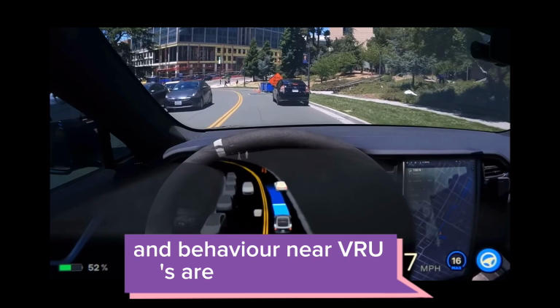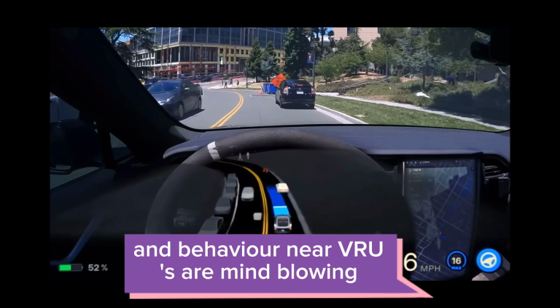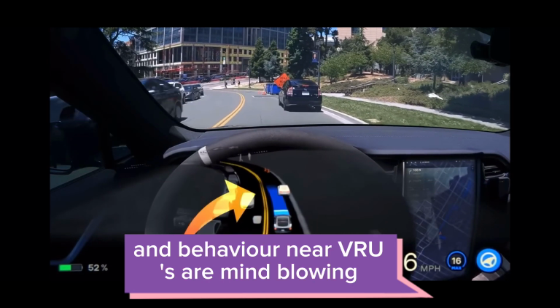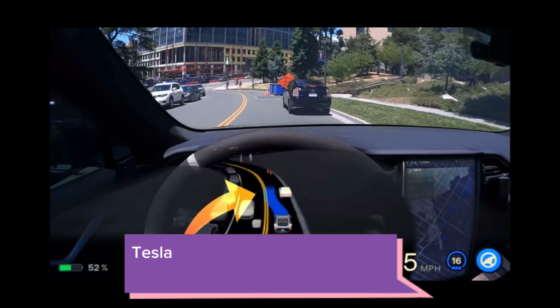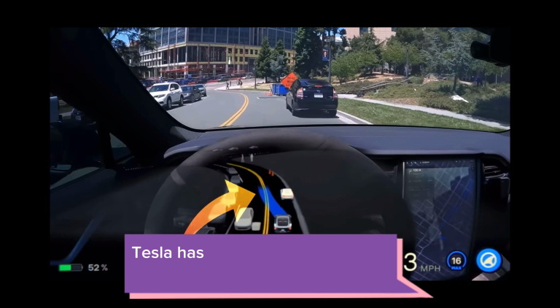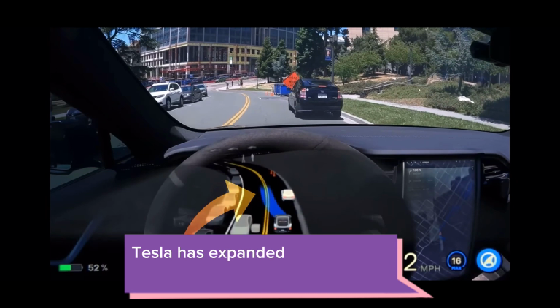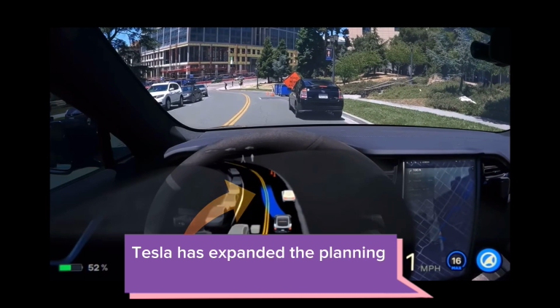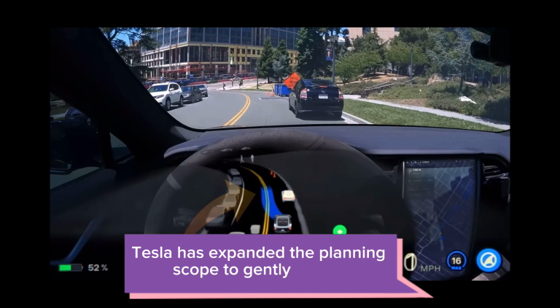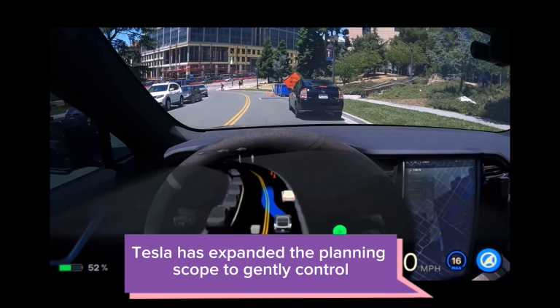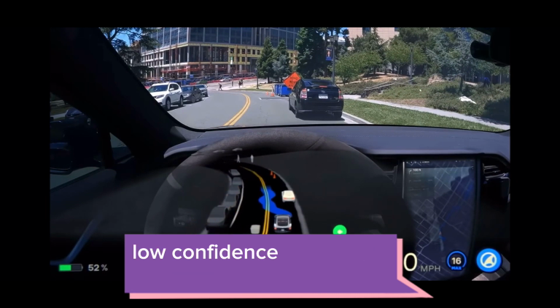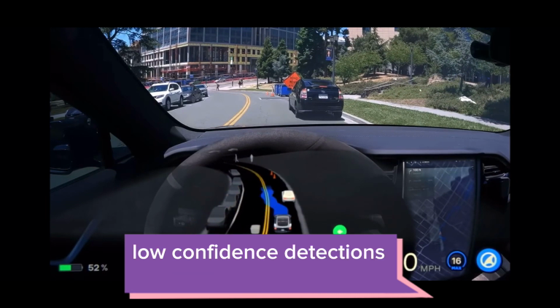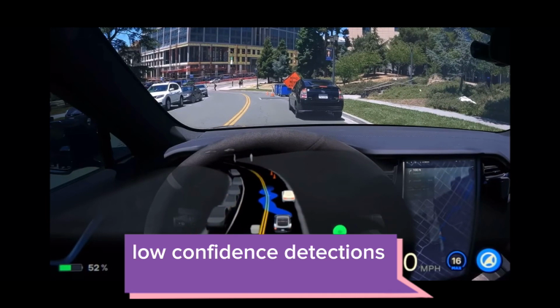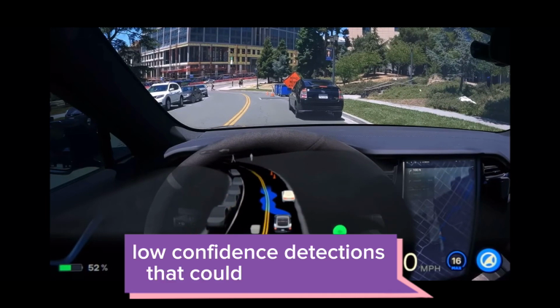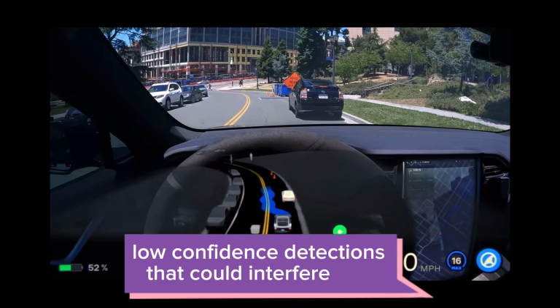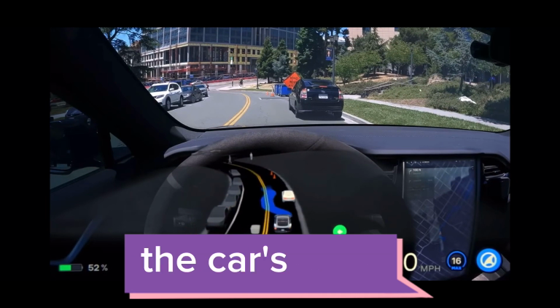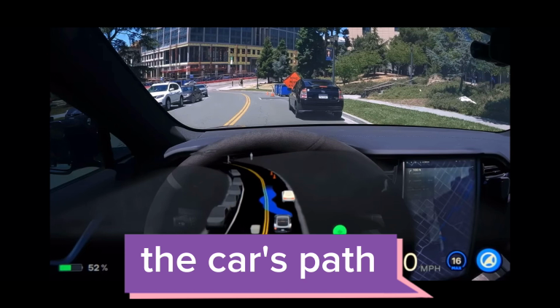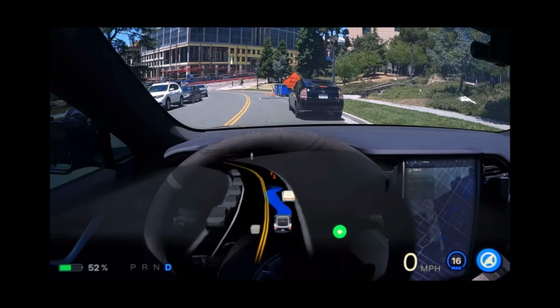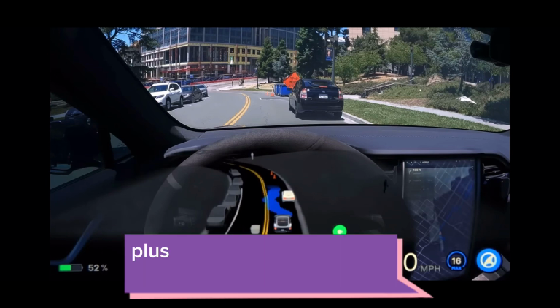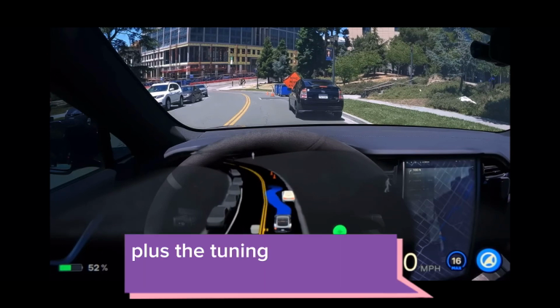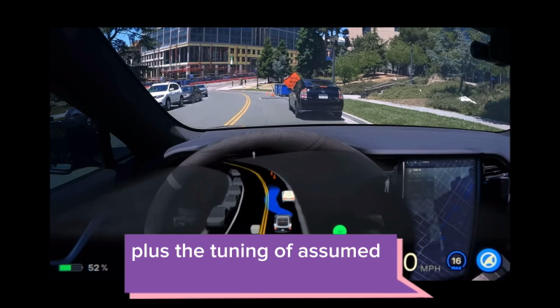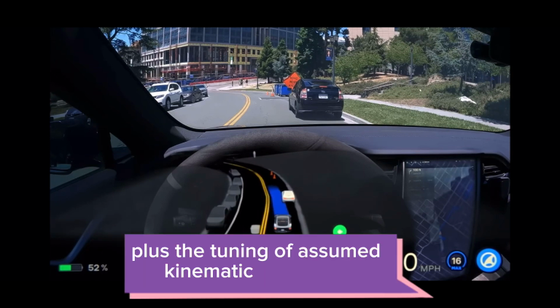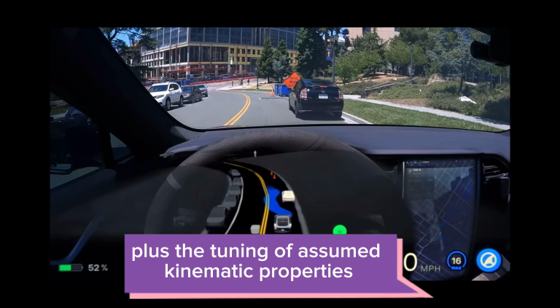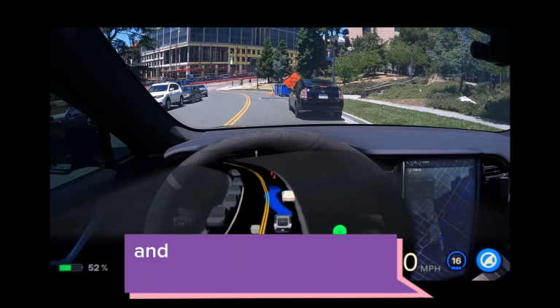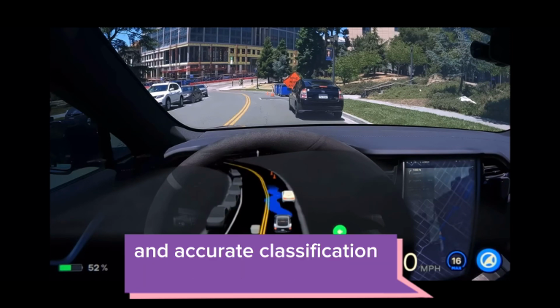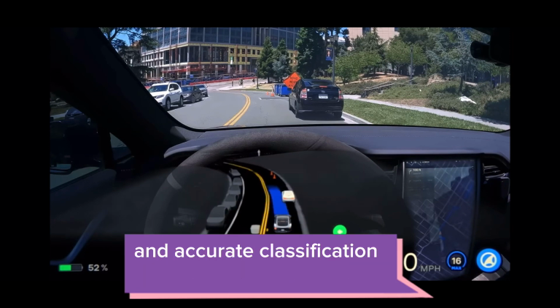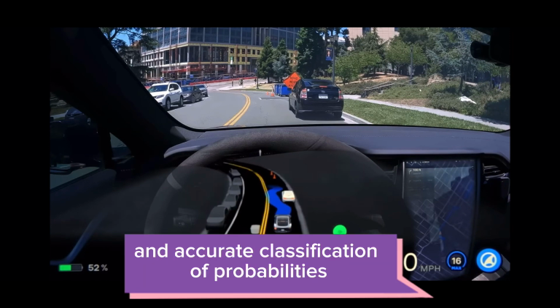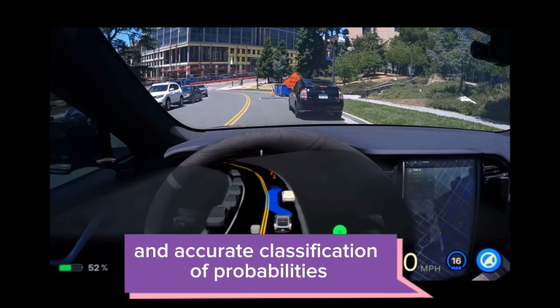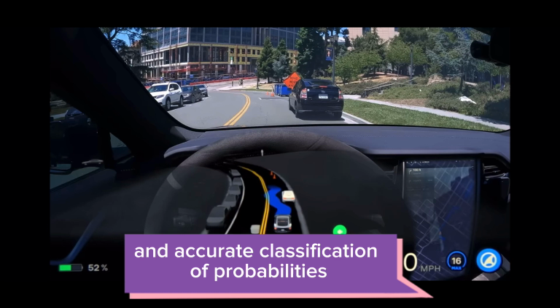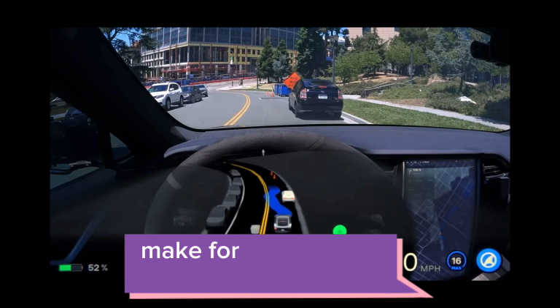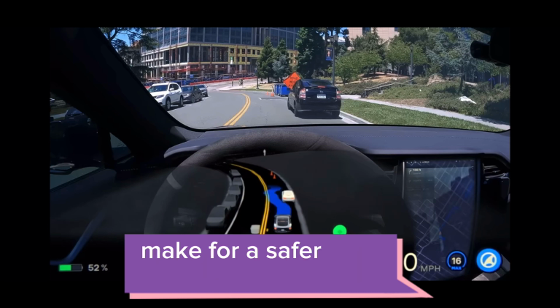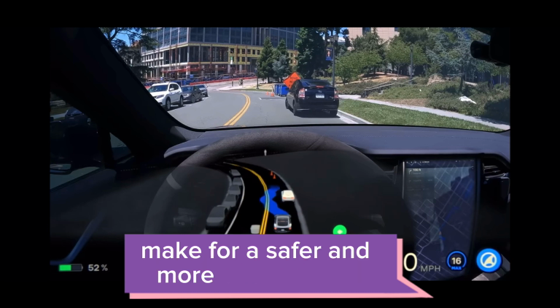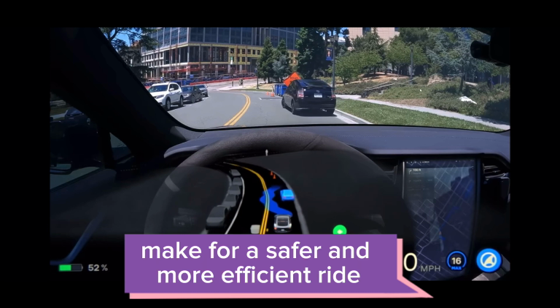The improvements in VRU control and behavior near VRUs are mind-blowing. Tesla has expanded the planning scope to gently control low-confidence detections that could interfere with the car's path. The tuning of assumed kinematic properties and accurate classification of probabilities make for a safer and more efficient ride.